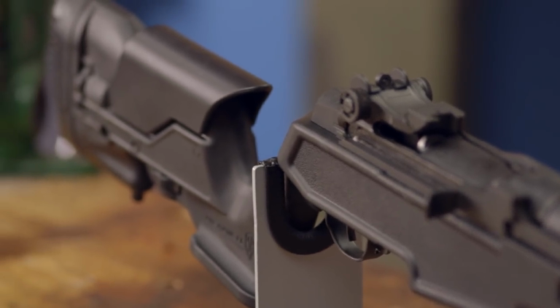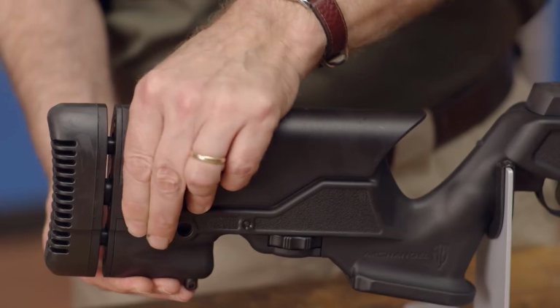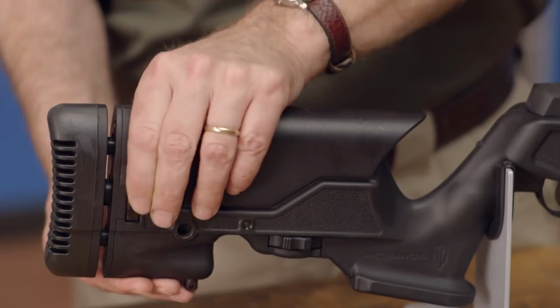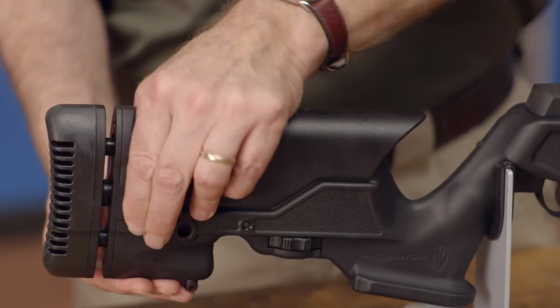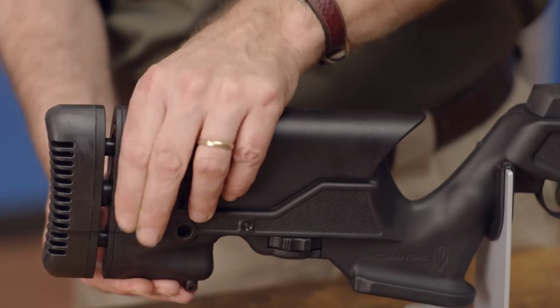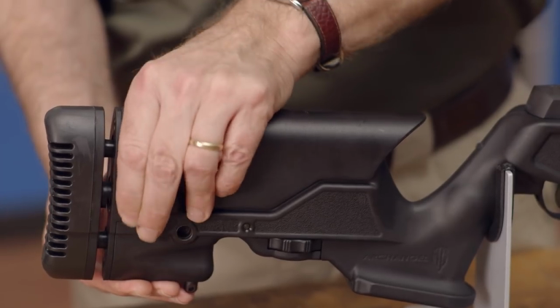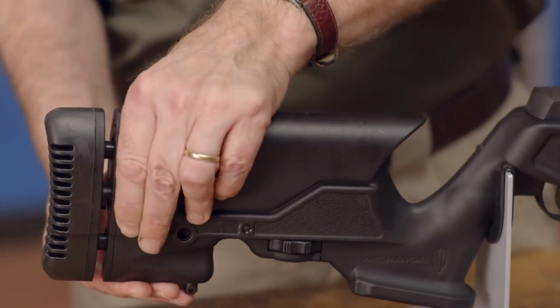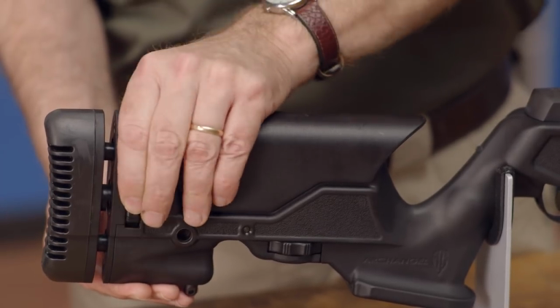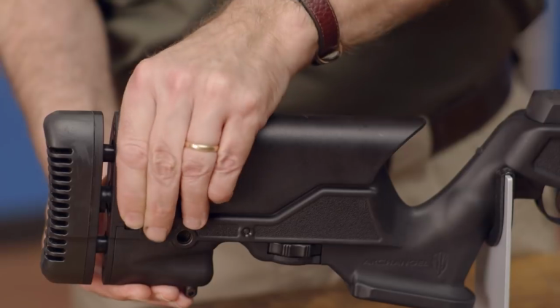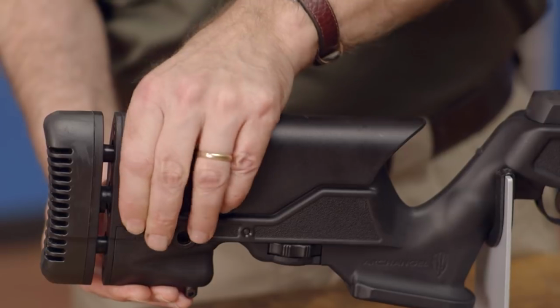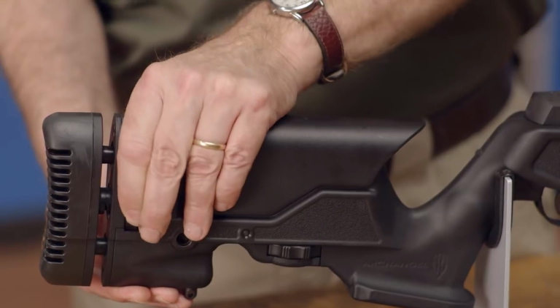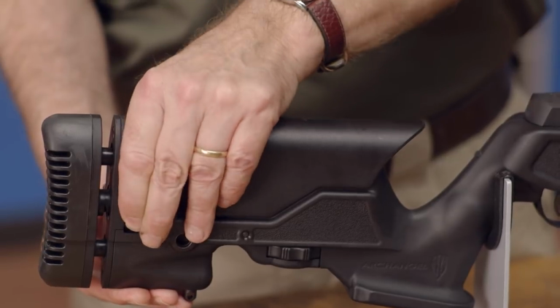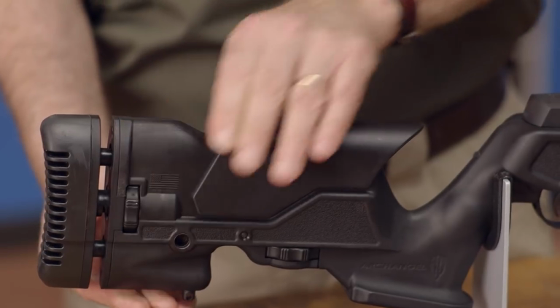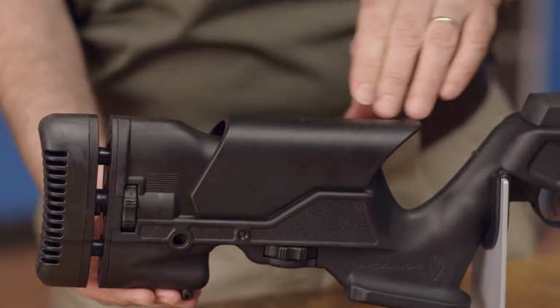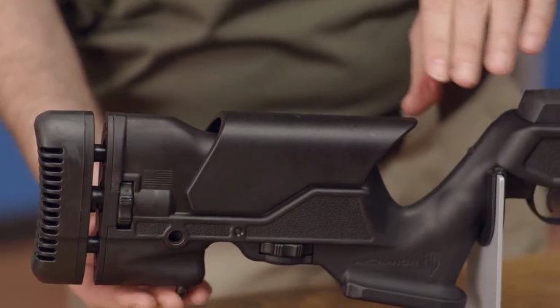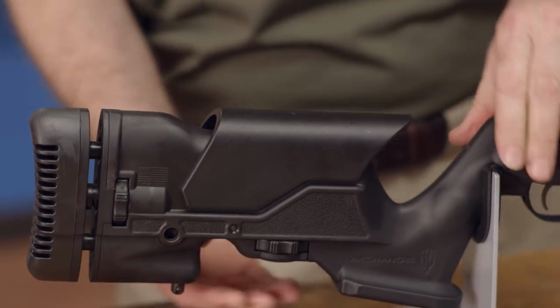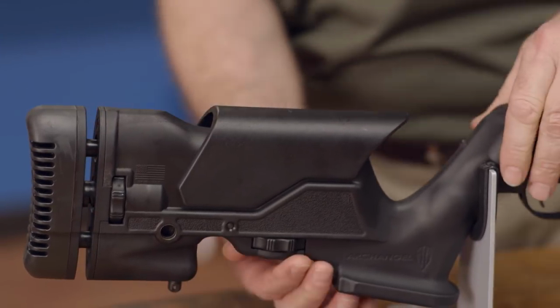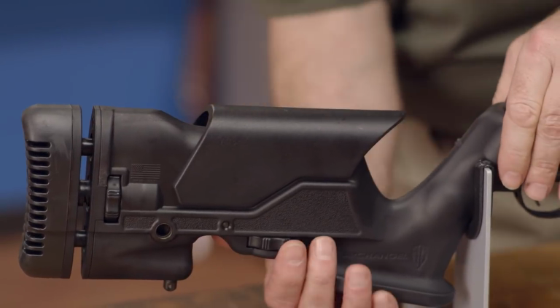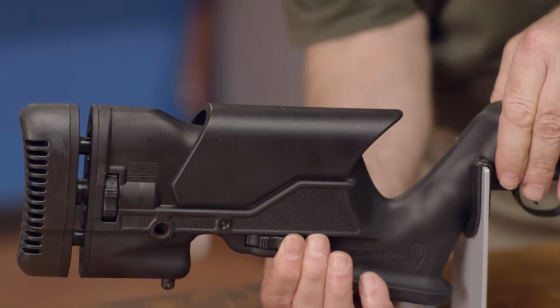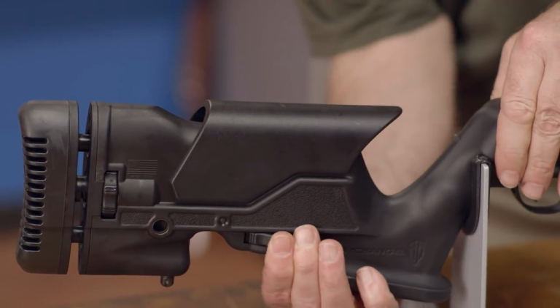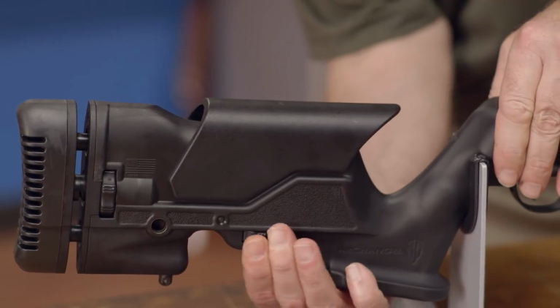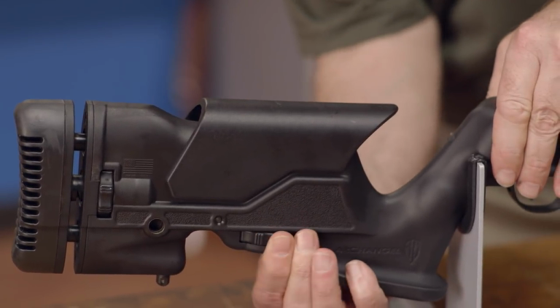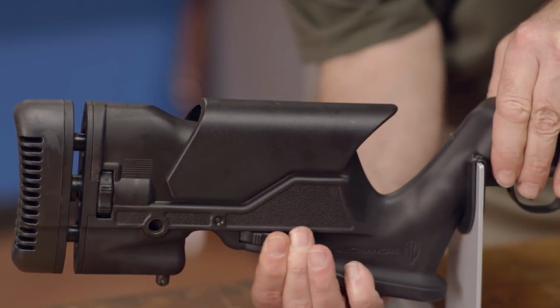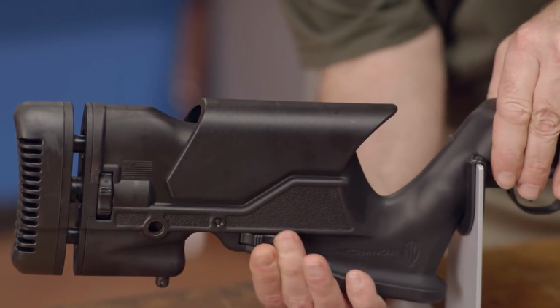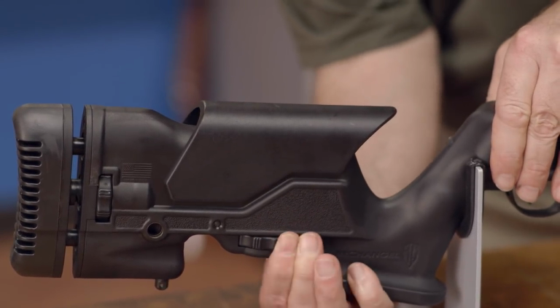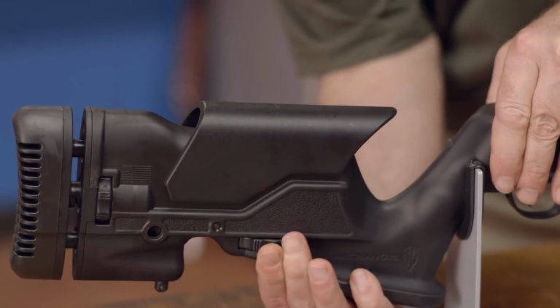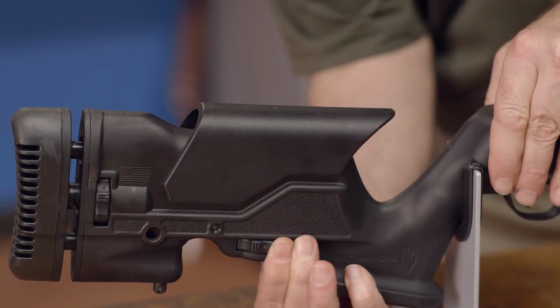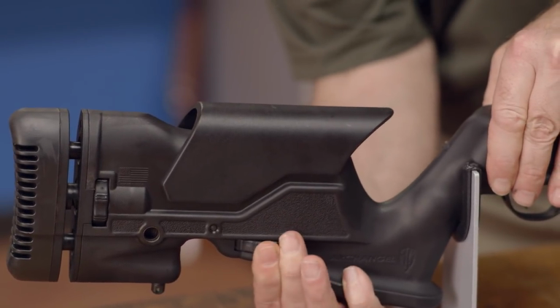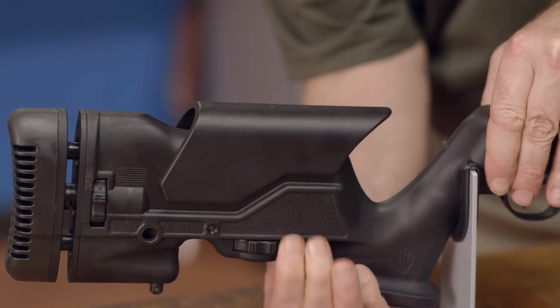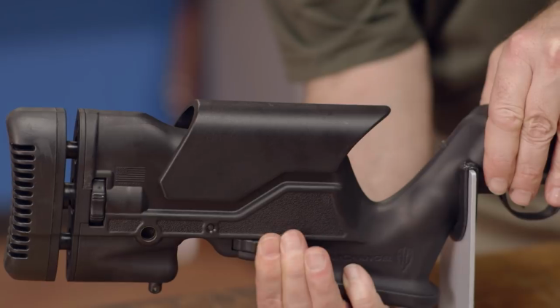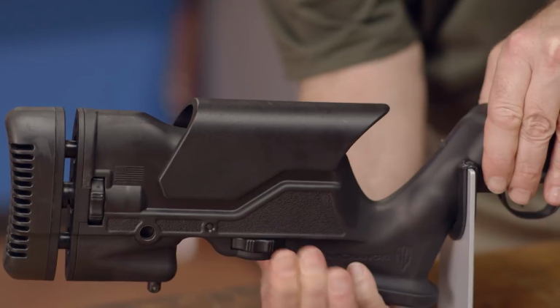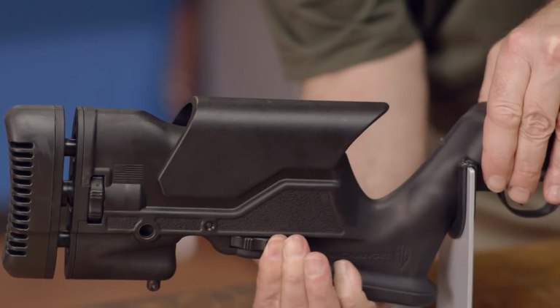The Arcangel features length of pull adjustments from 13 and 5/8 to 14 and 13/16 inches, as well as cheek piece adjustments in 50 thousandths increments.